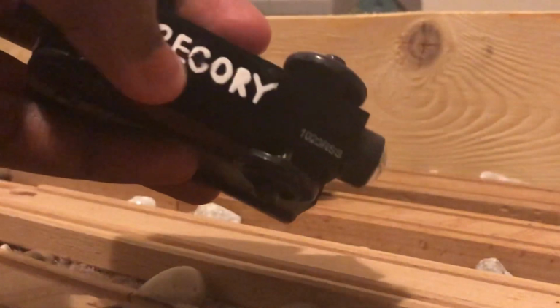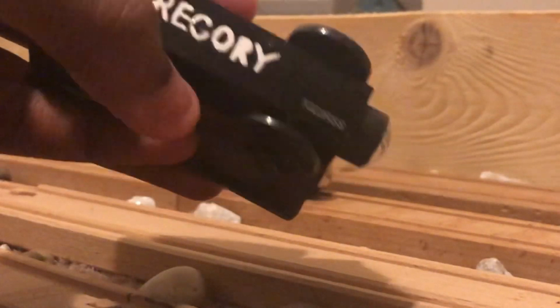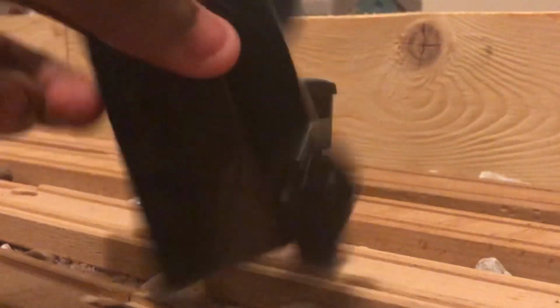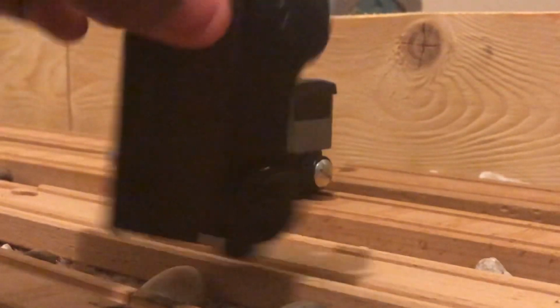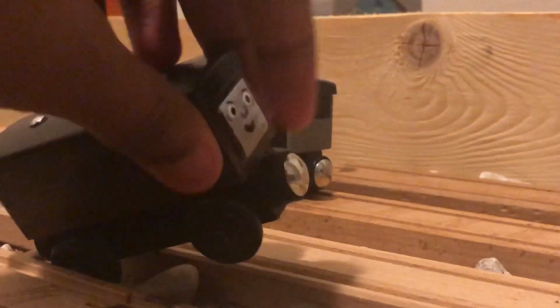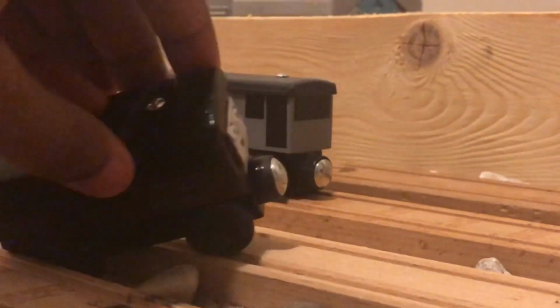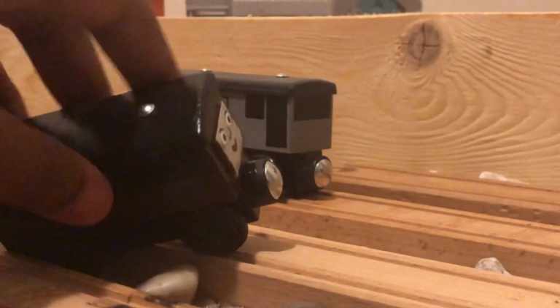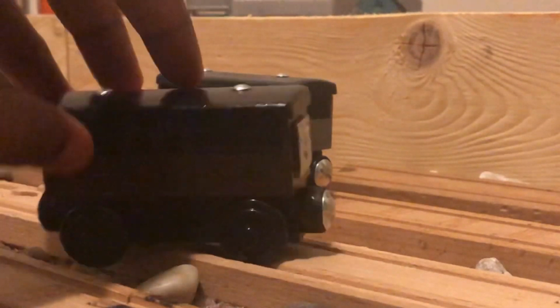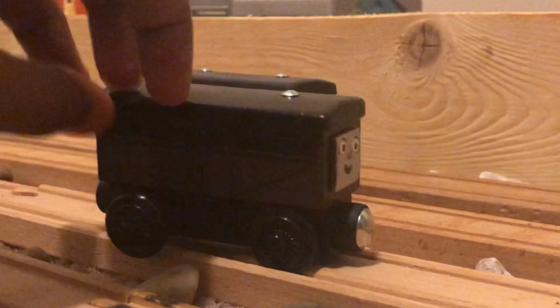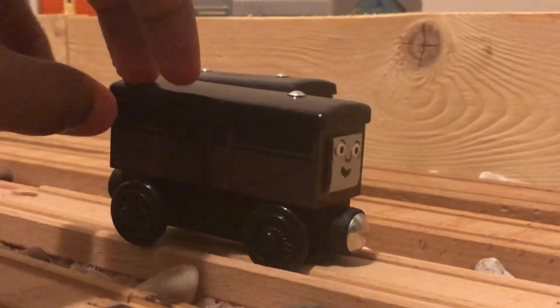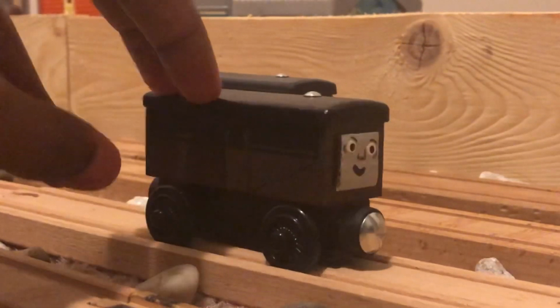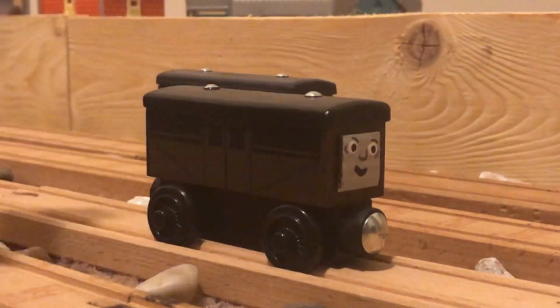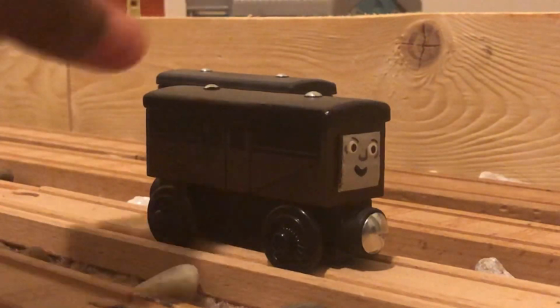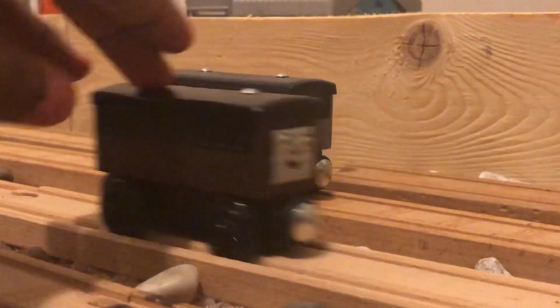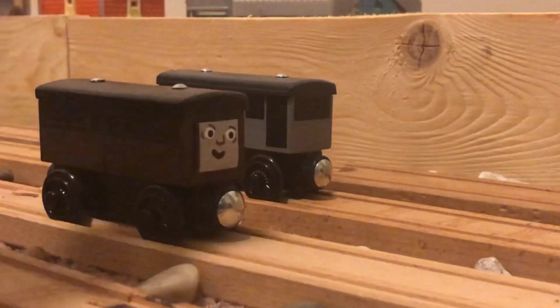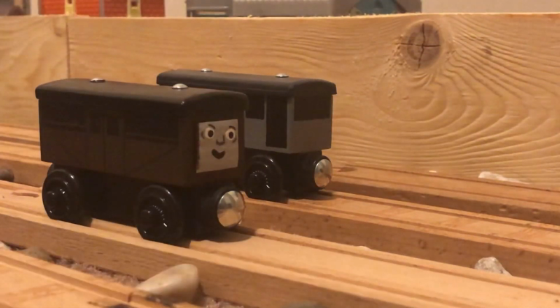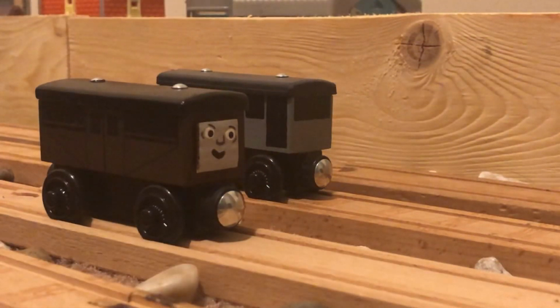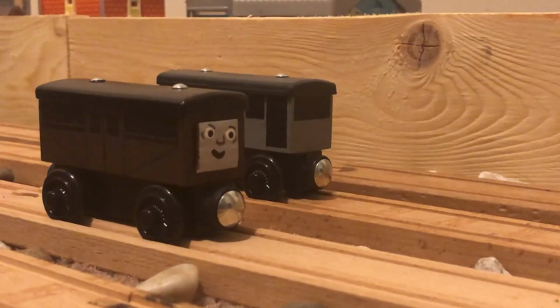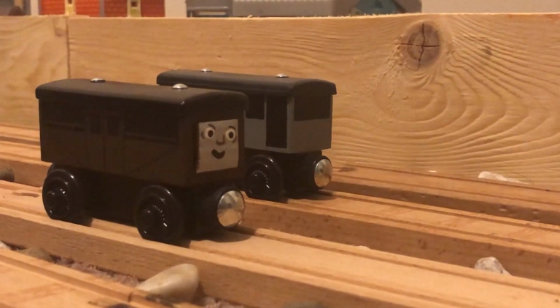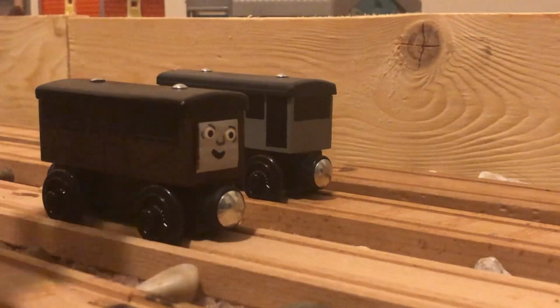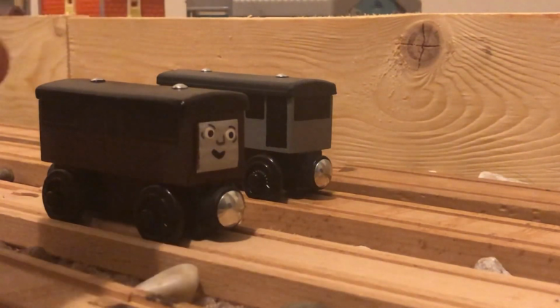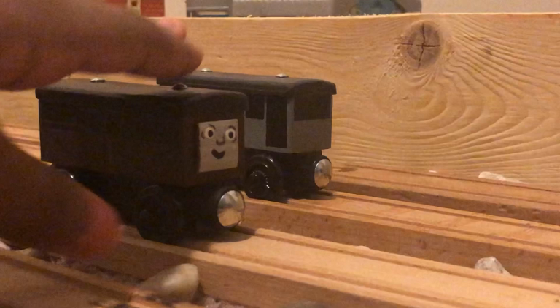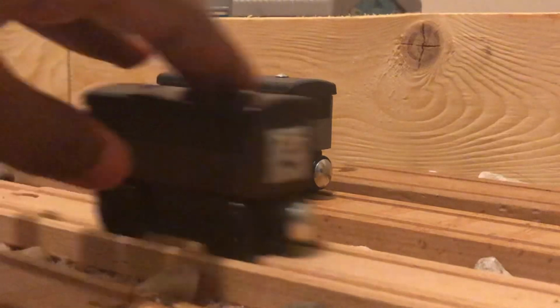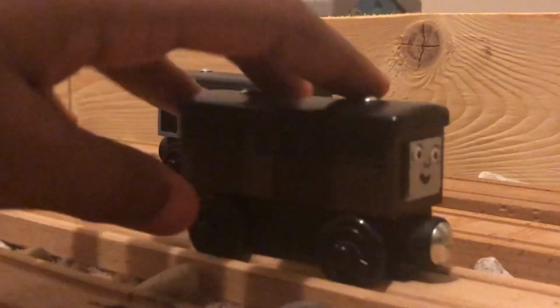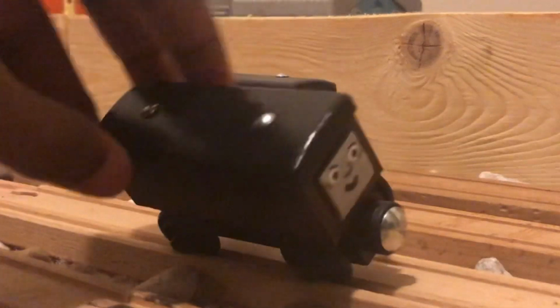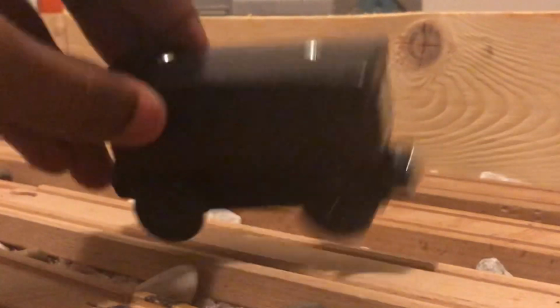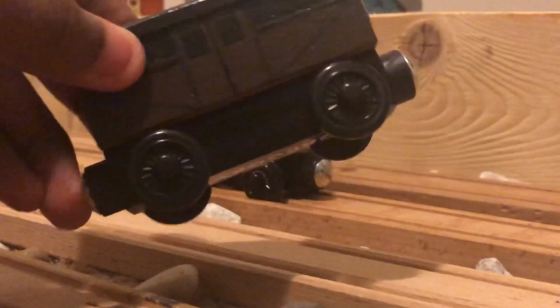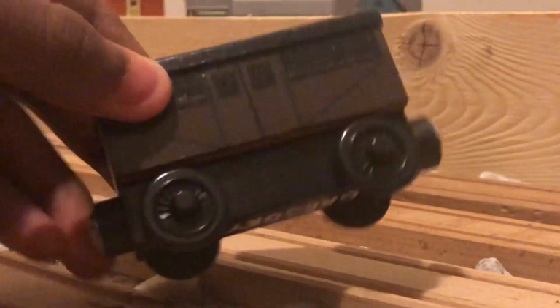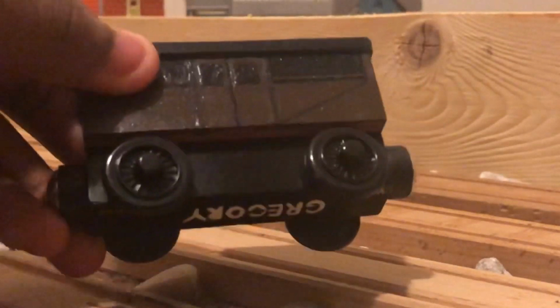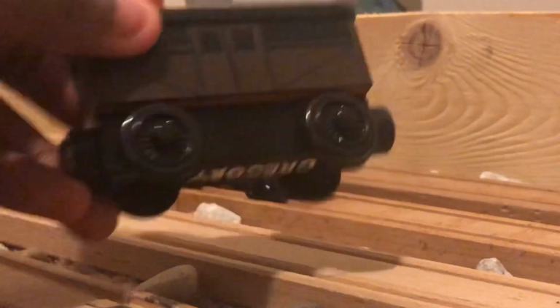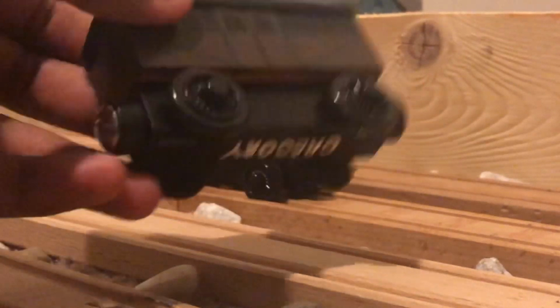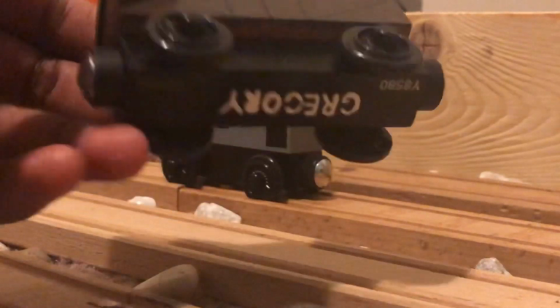I need to fix his name. I thought, well, he's so polite — I need him on my railway. So I painted him in a special mix of brown that I made.